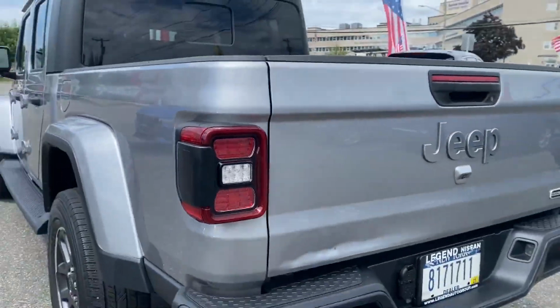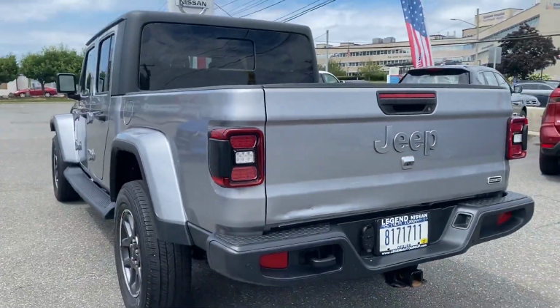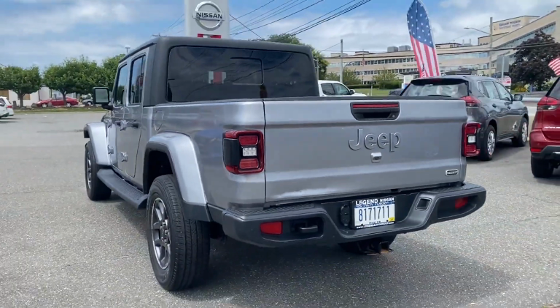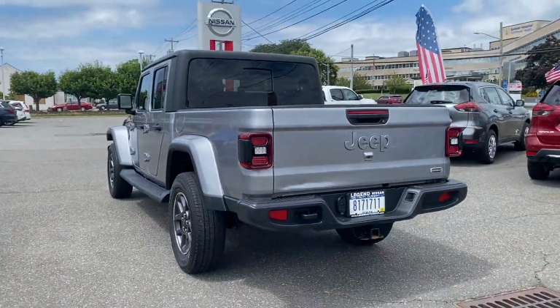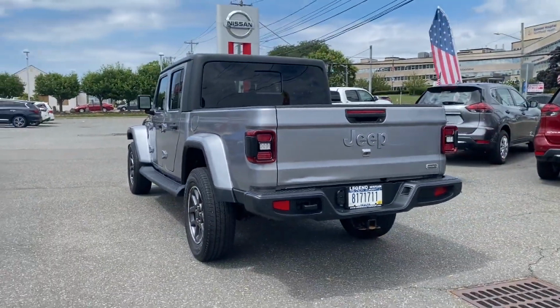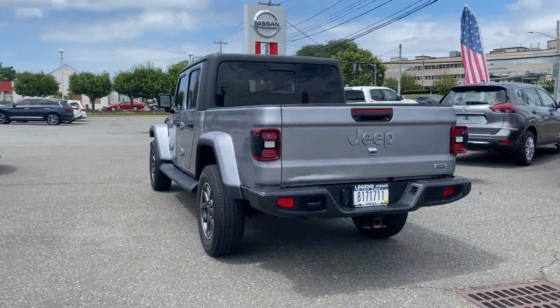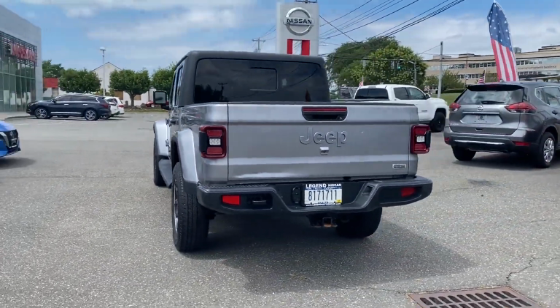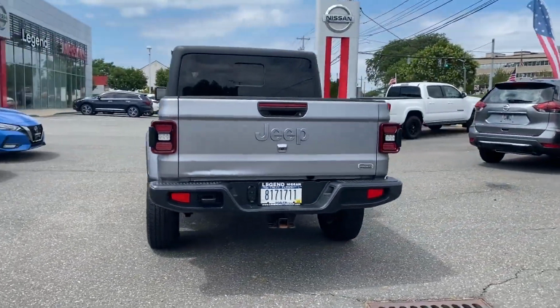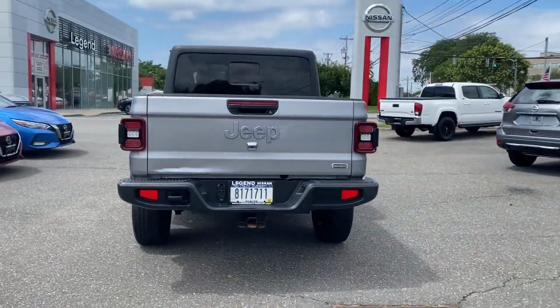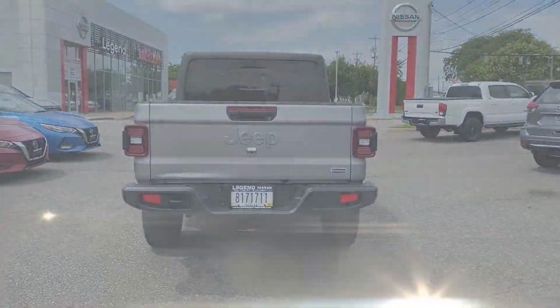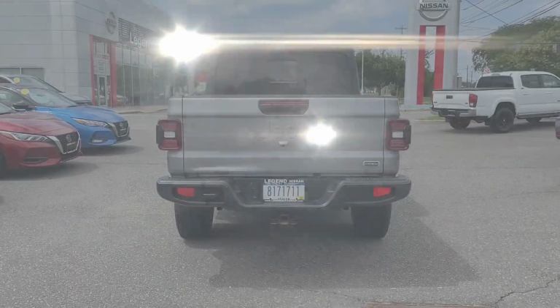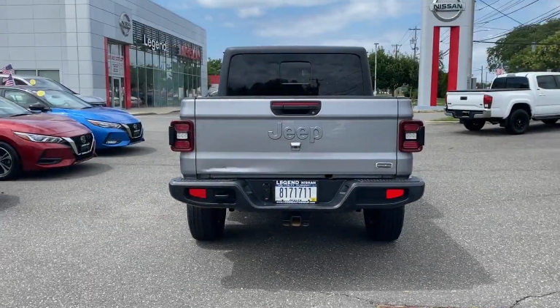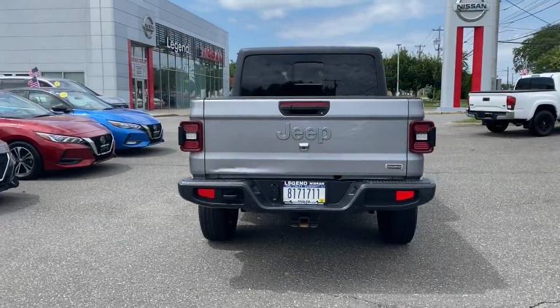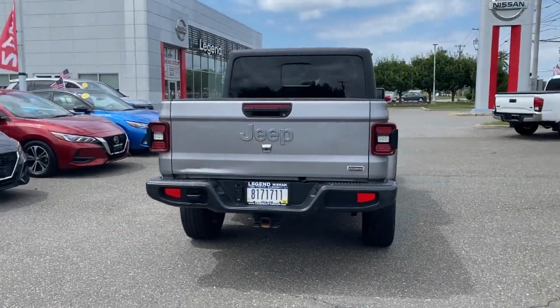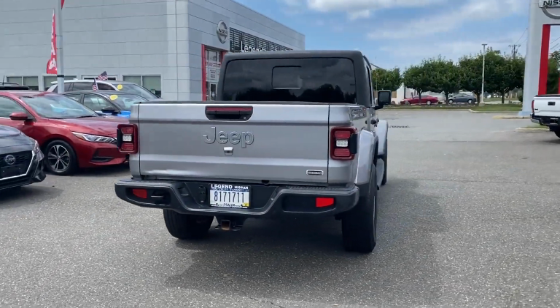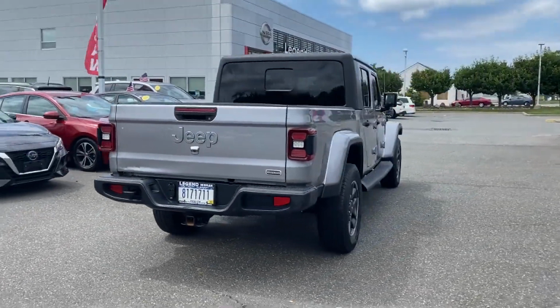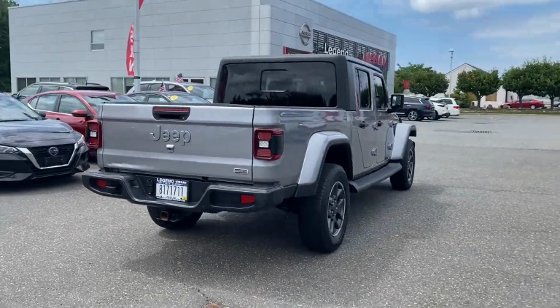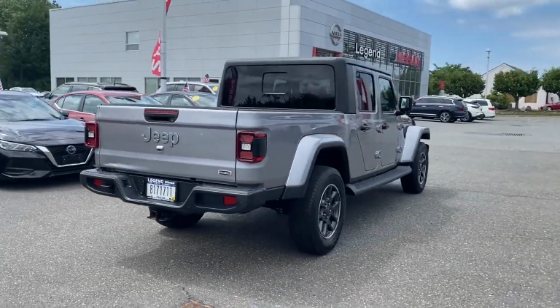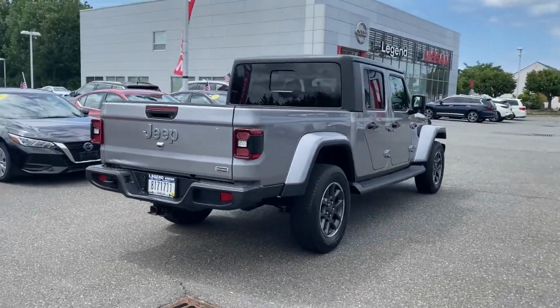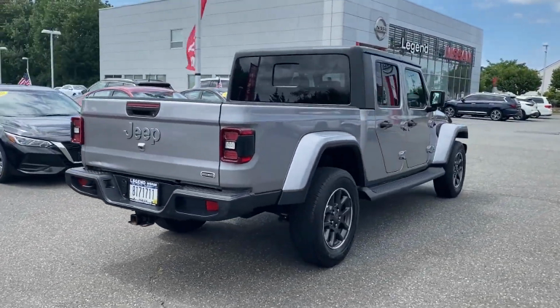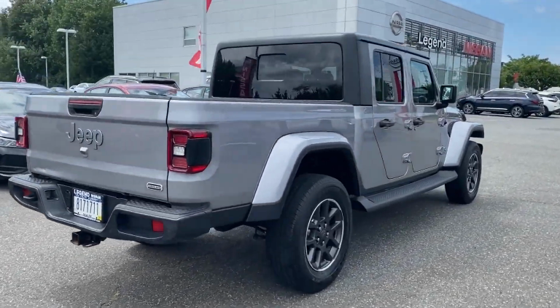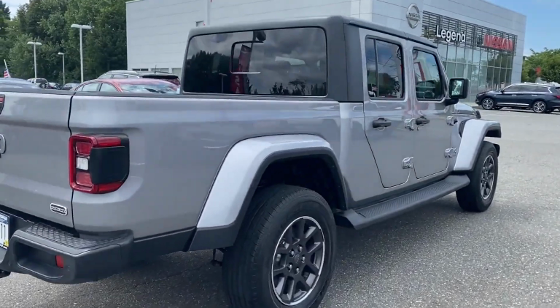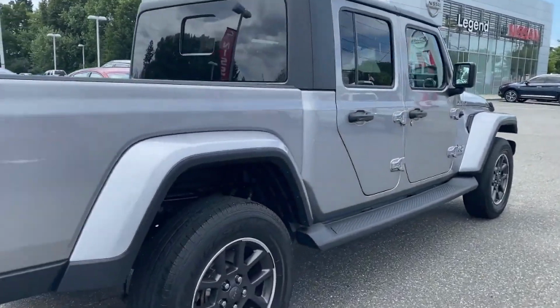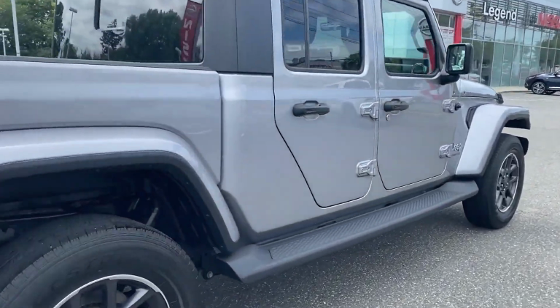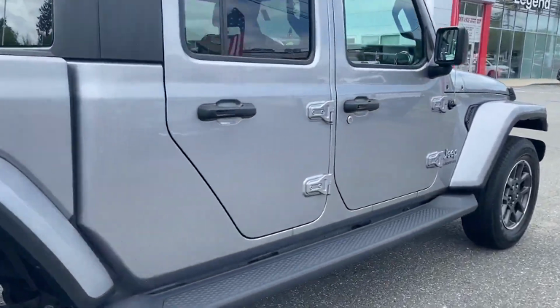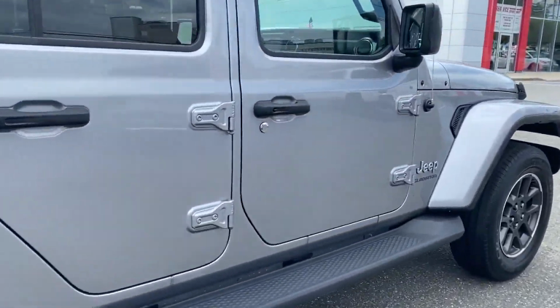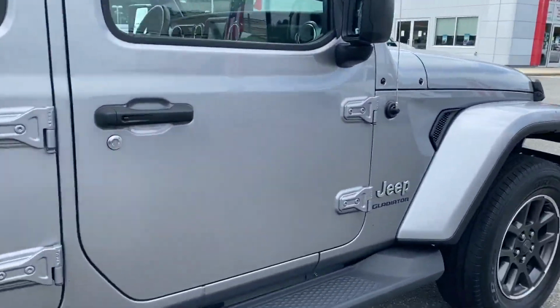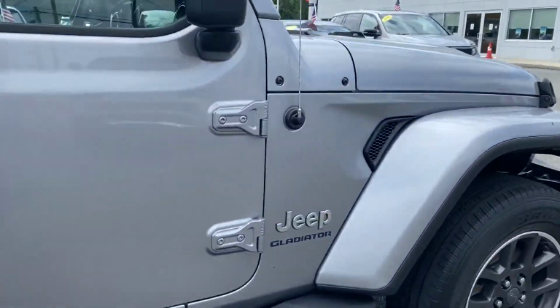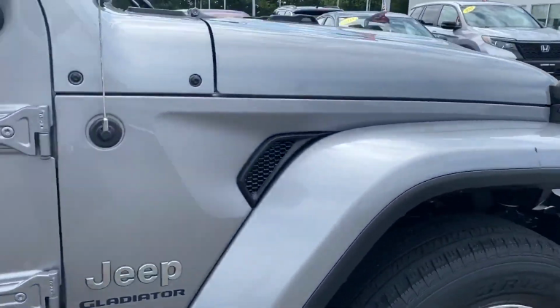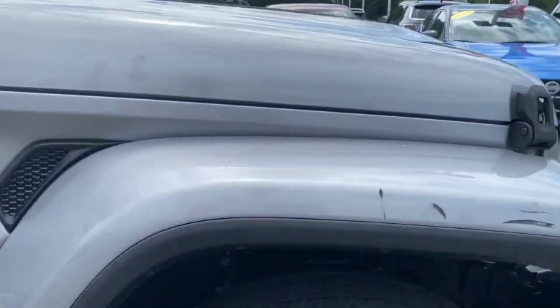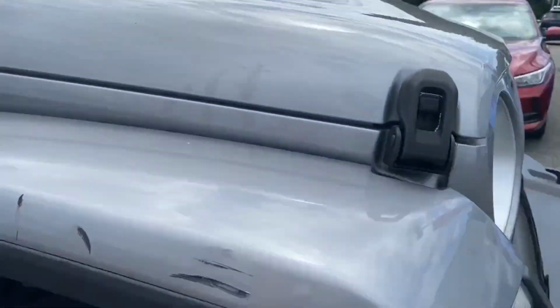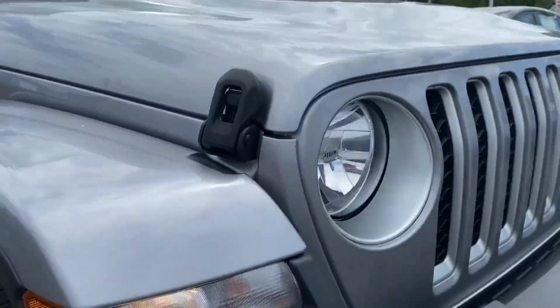It strikes the perfect balance of fun and function while offering satellite radio, multi-zone air conditioning, four-wheel drive, heated side view mirrors, backup camera, tinted windows, and running boards and/or side steps.